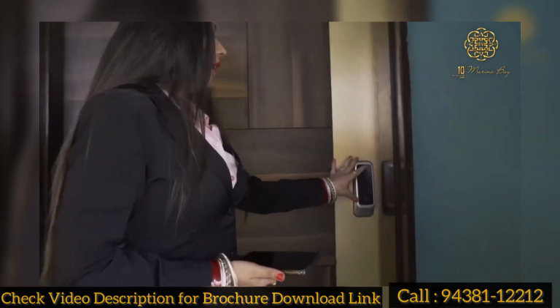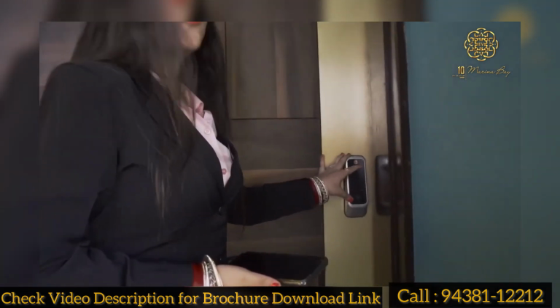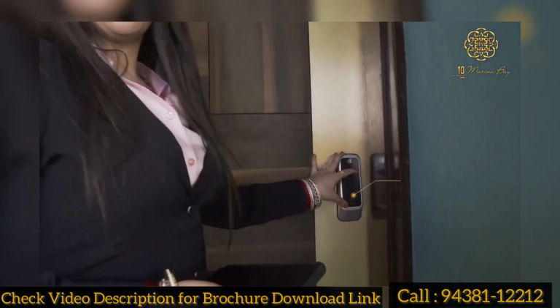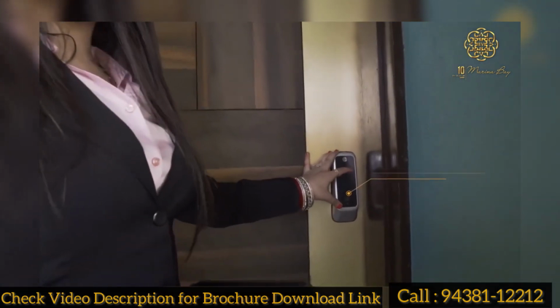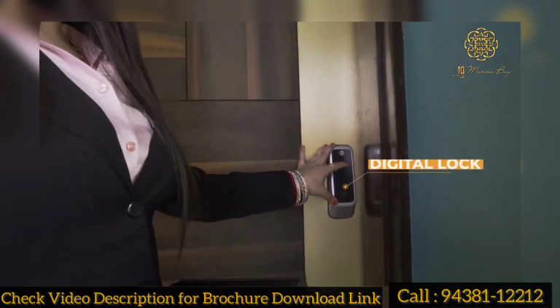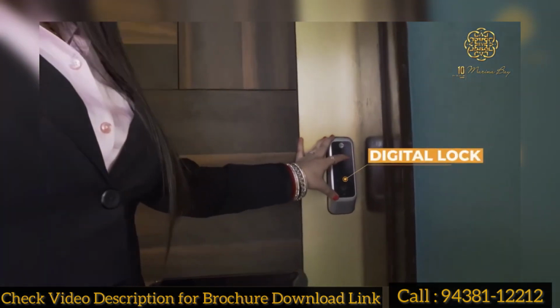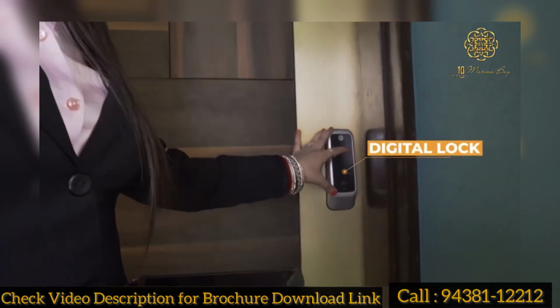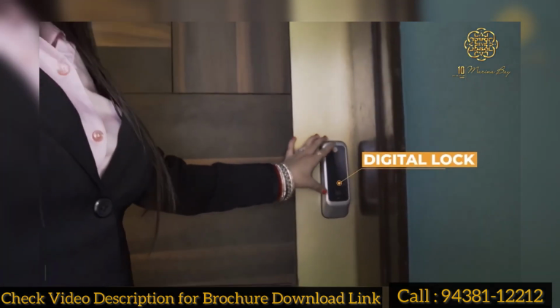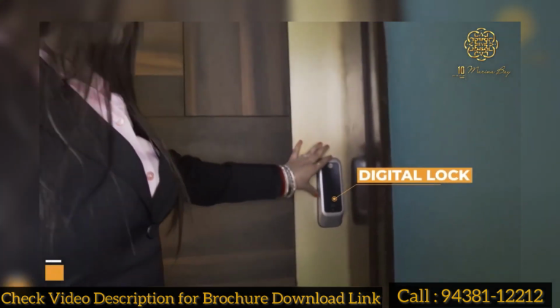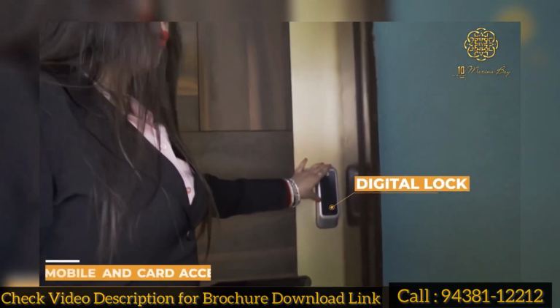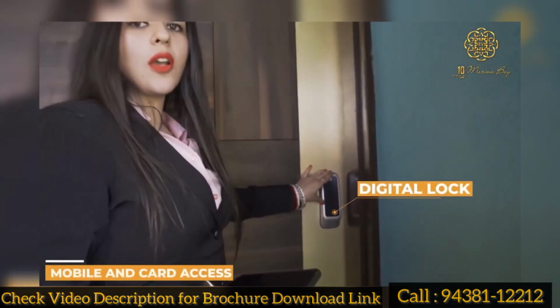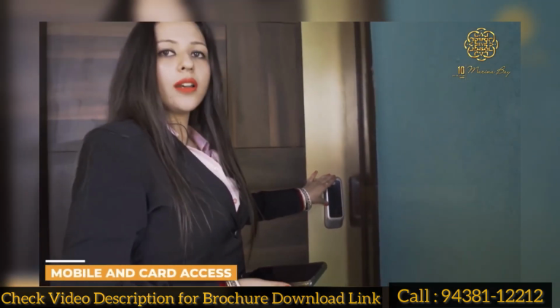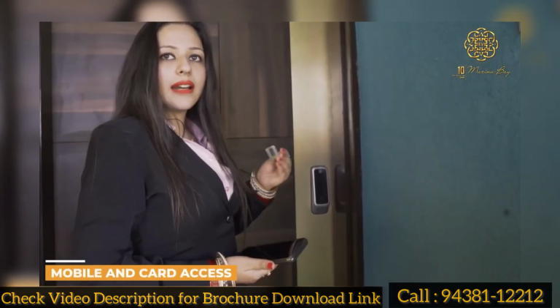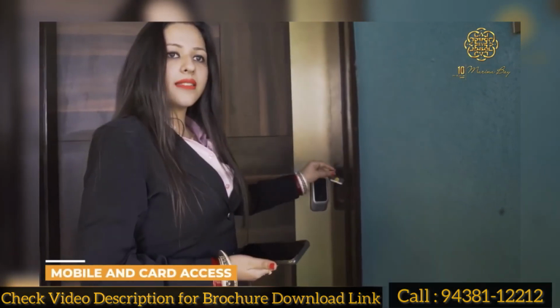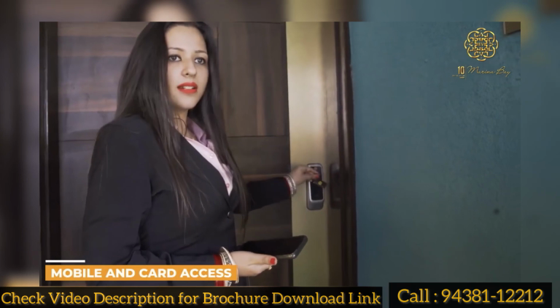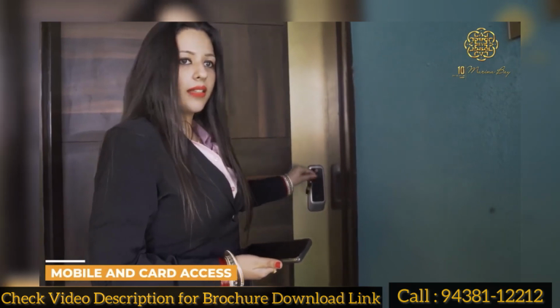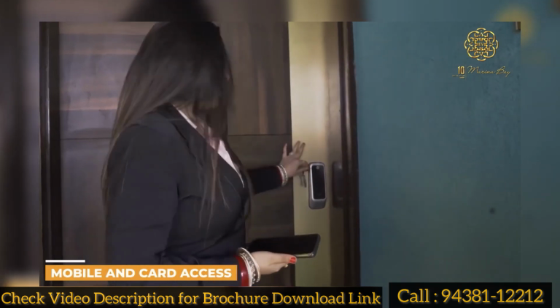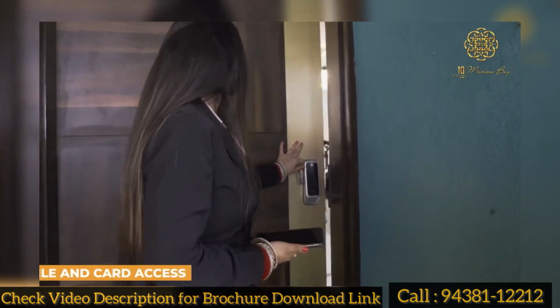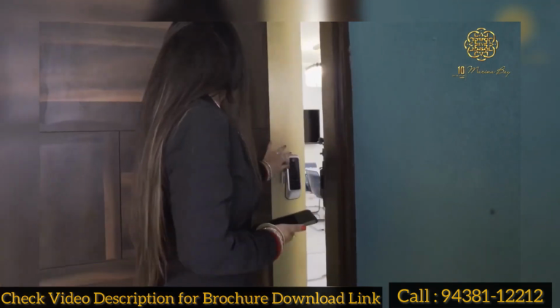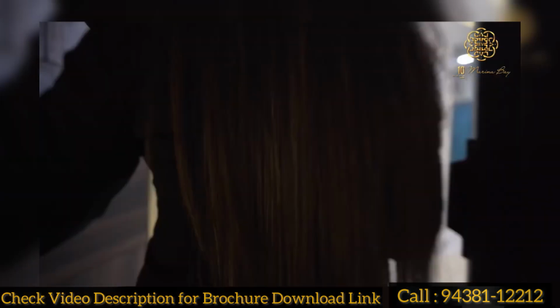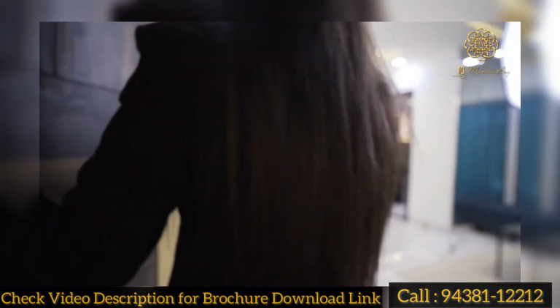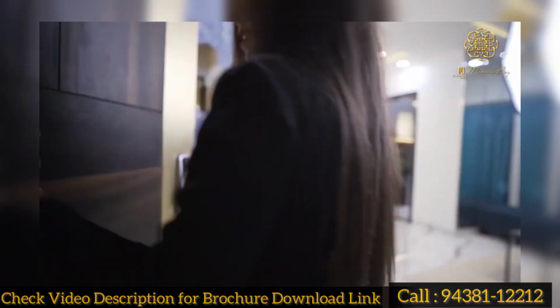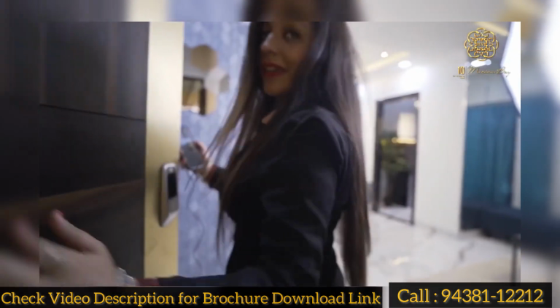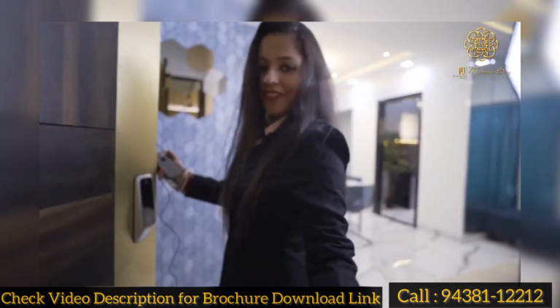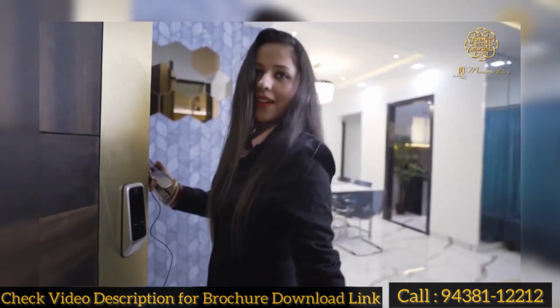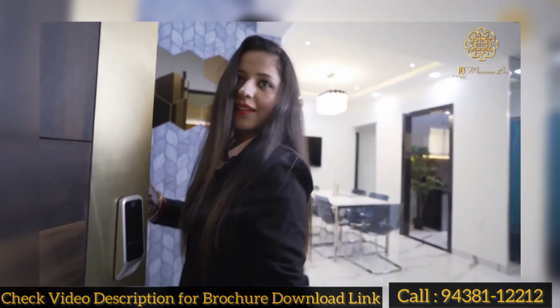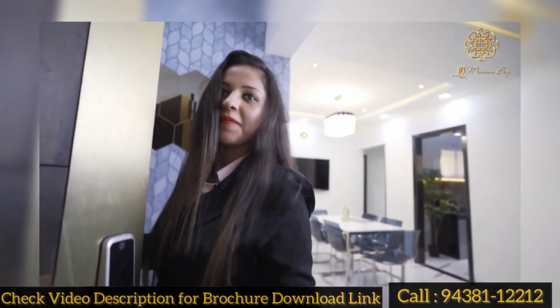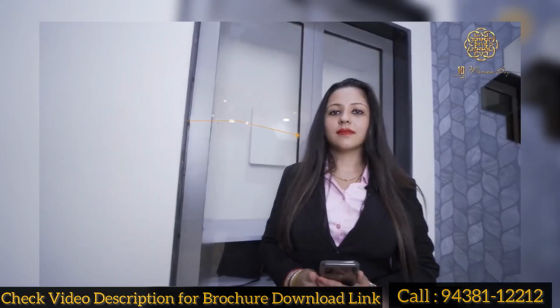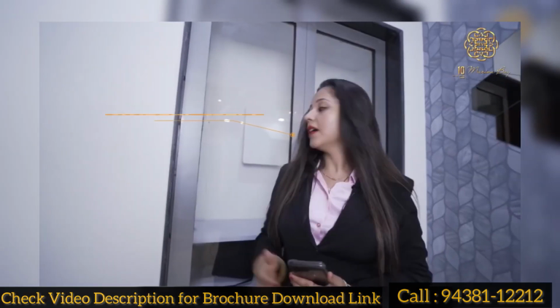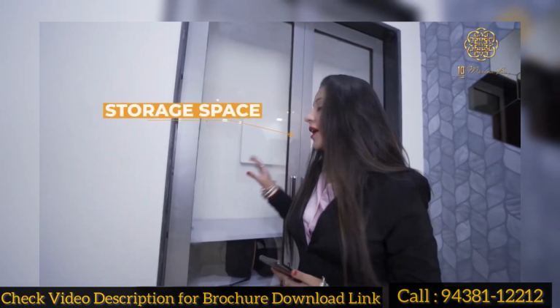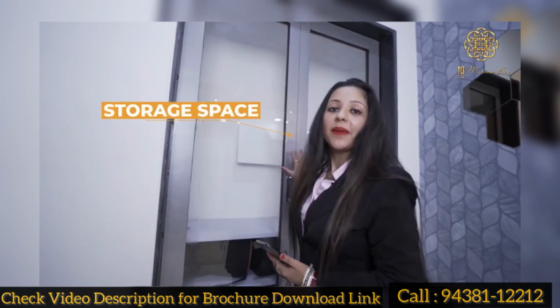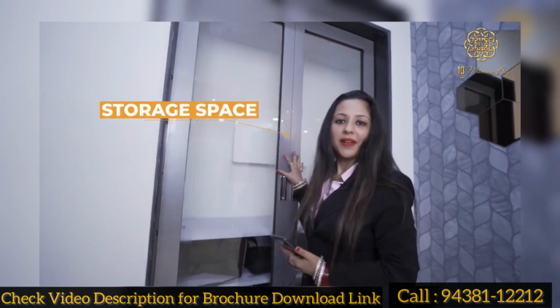This is a digital lock. You can access it from phone and card. Here is our entry start. Here we are providing a cabinet.